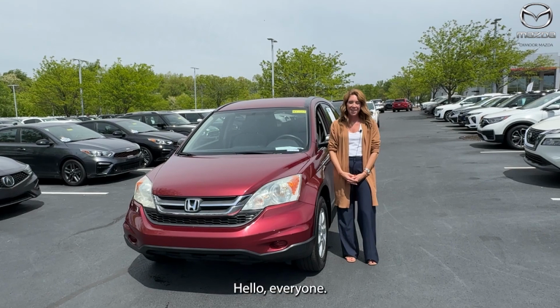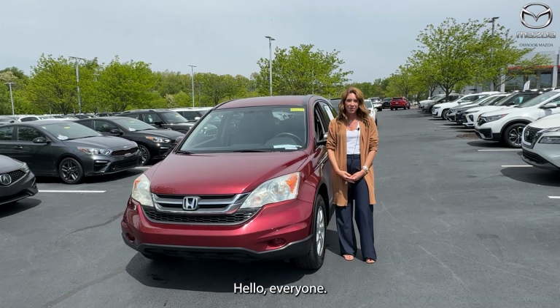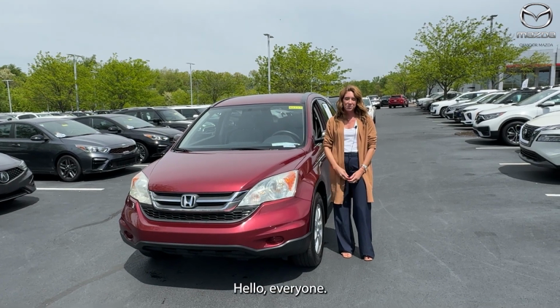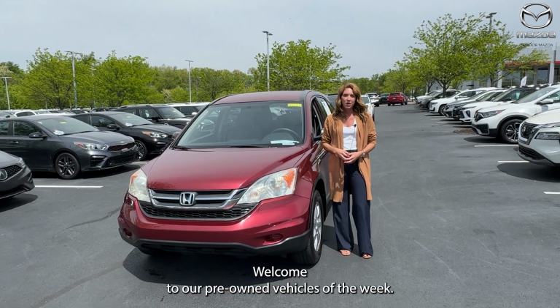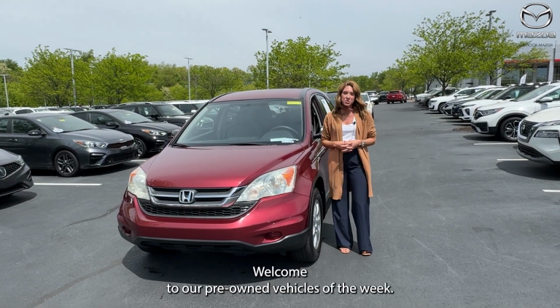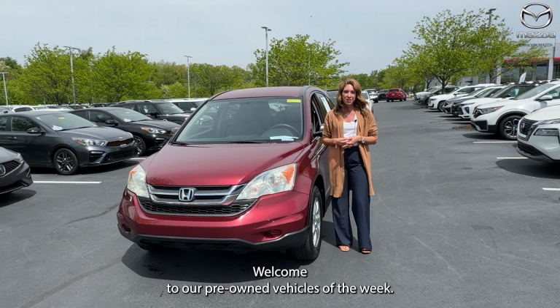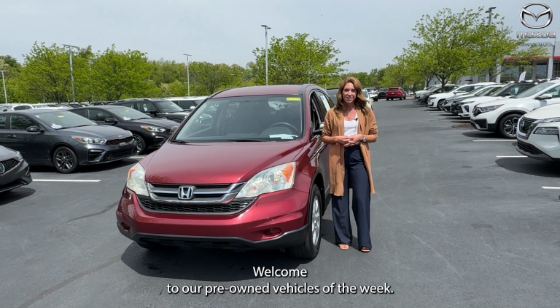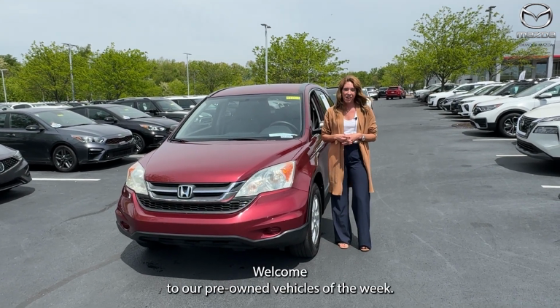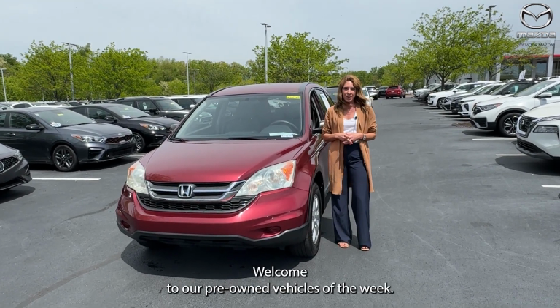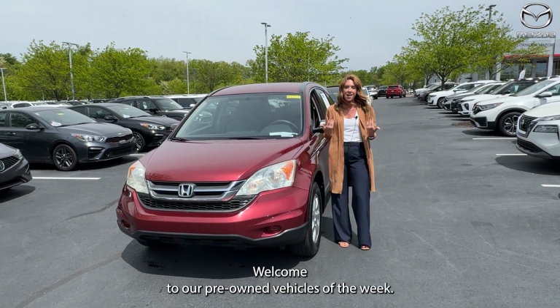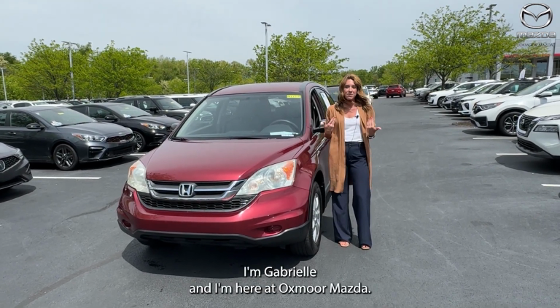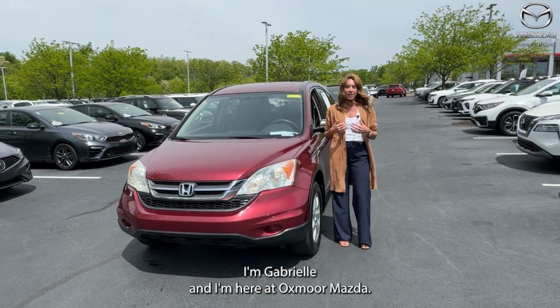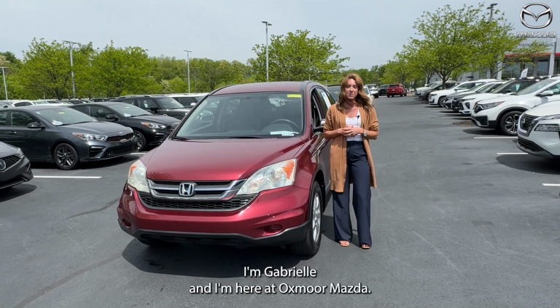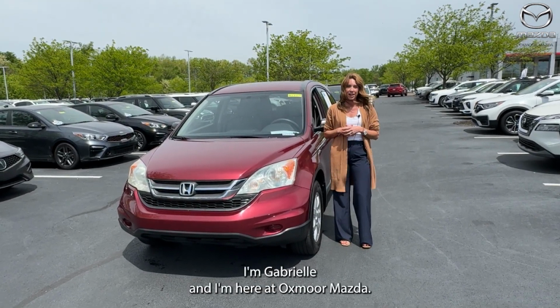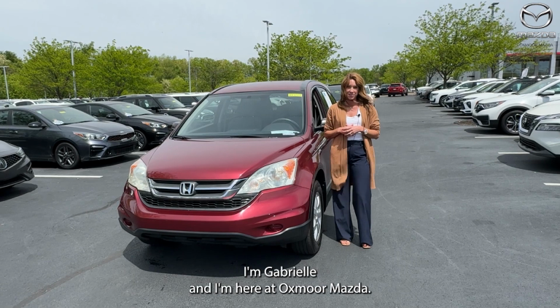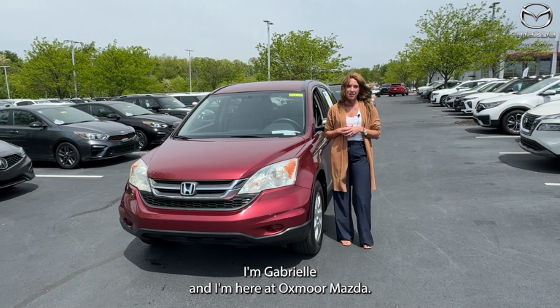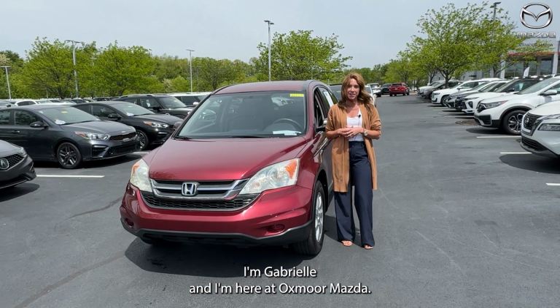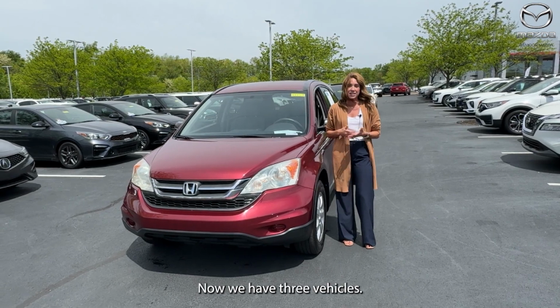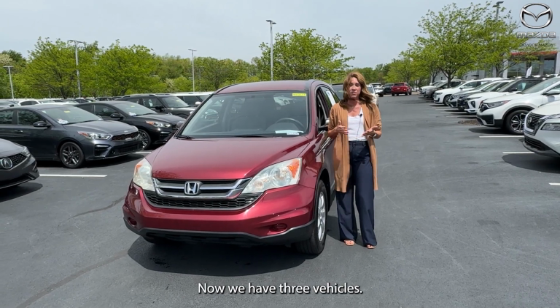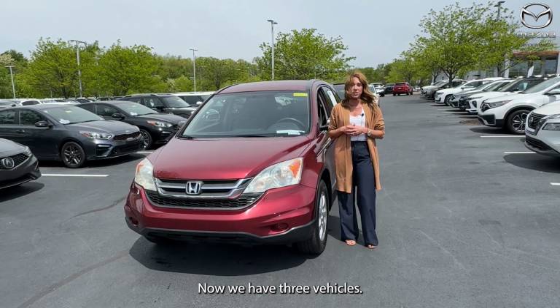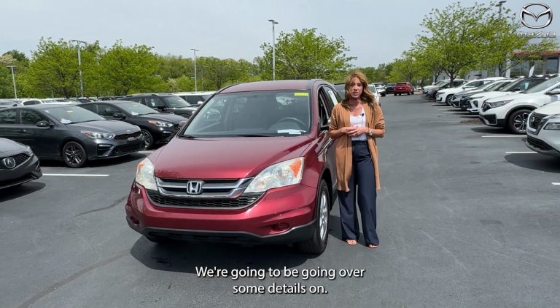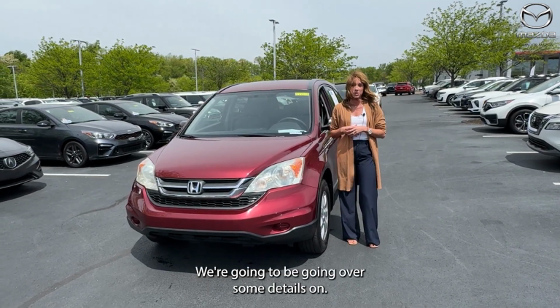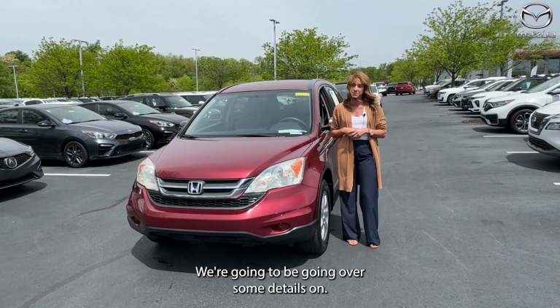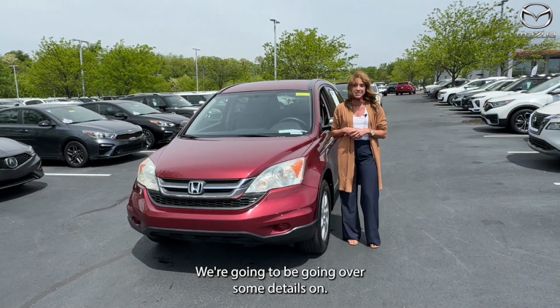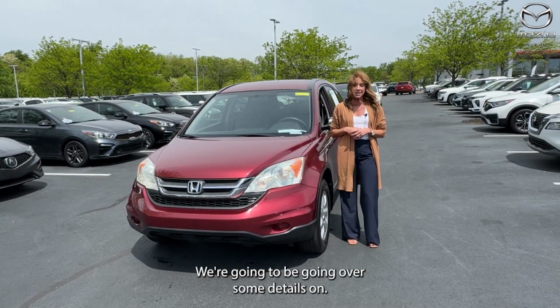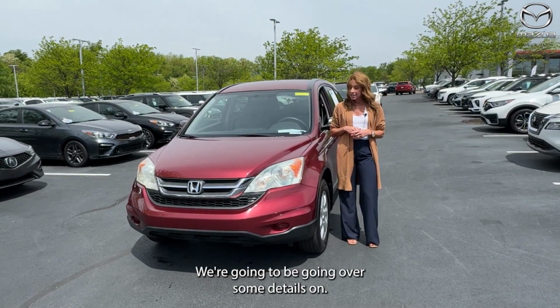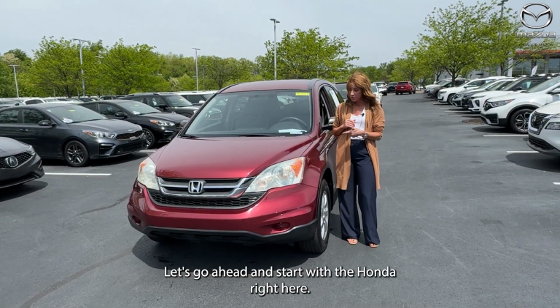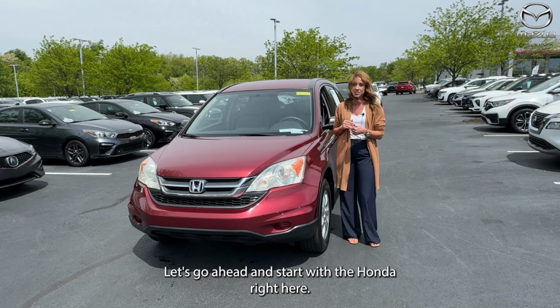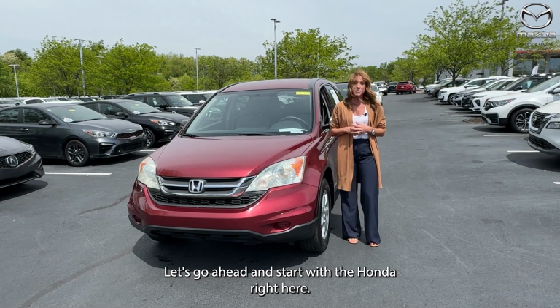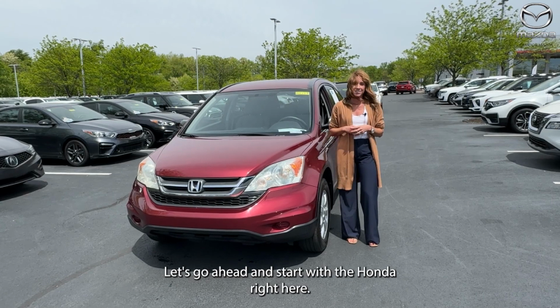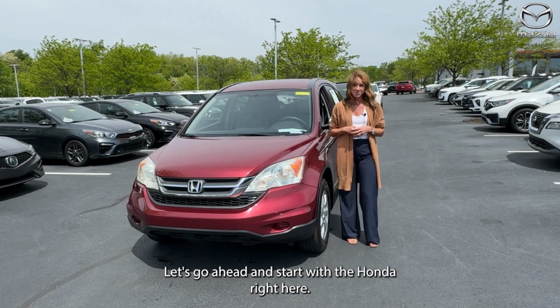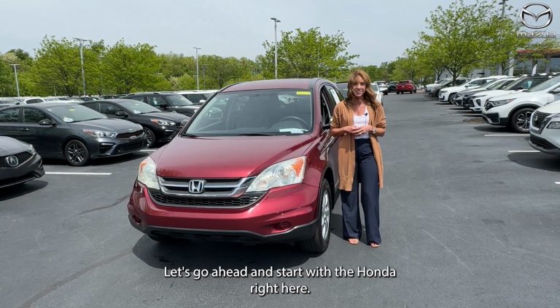Hello everyone, welcome to our pre-owned vehicles of the week. I'm Gabrielle and I'm here at Oxmoor Mazda. Now we have three vehicles we're going to be going over some details on. Let's go ahead and start with the Honda right here.